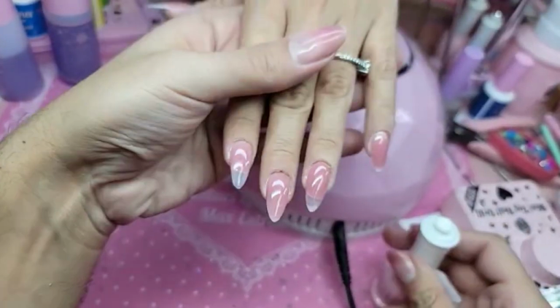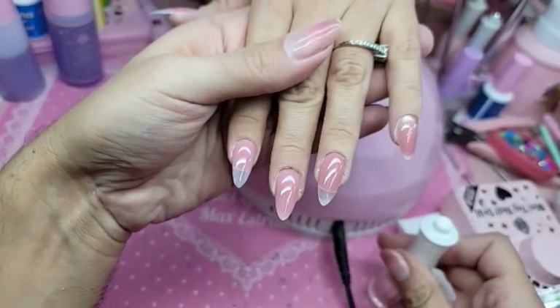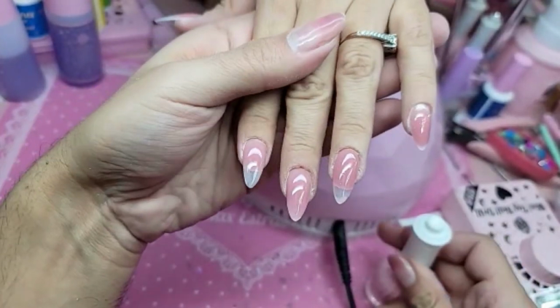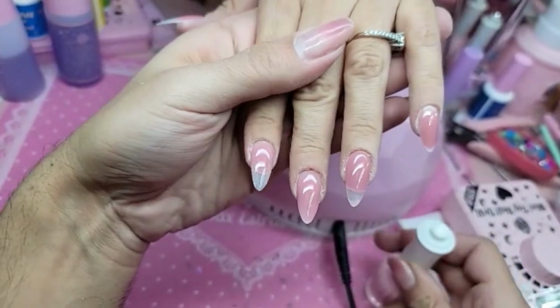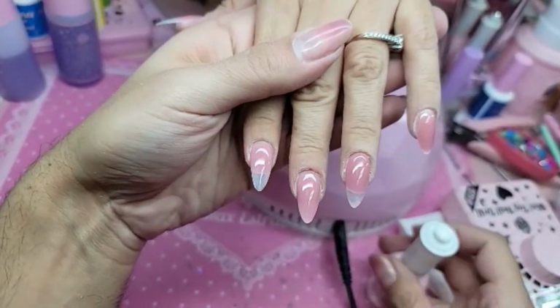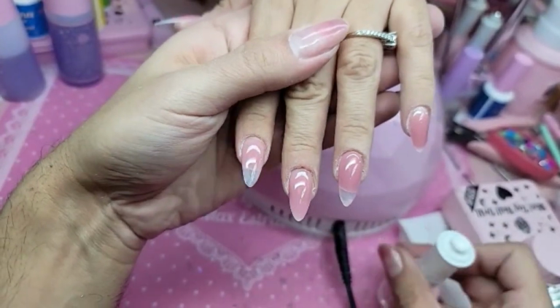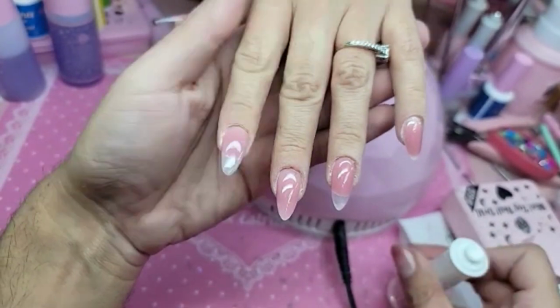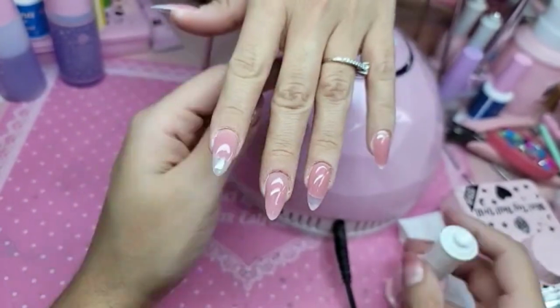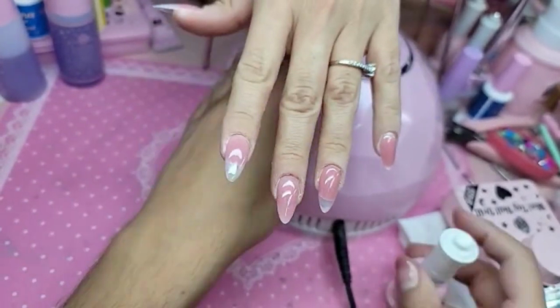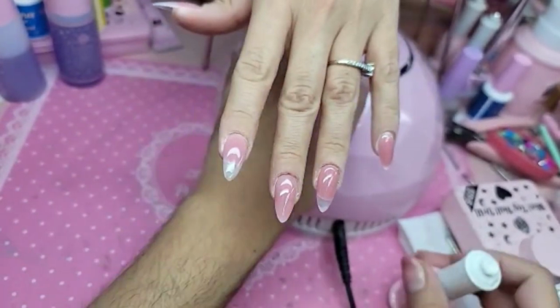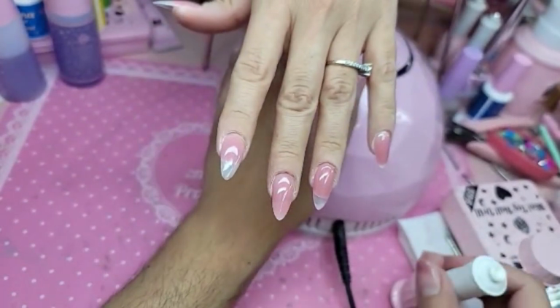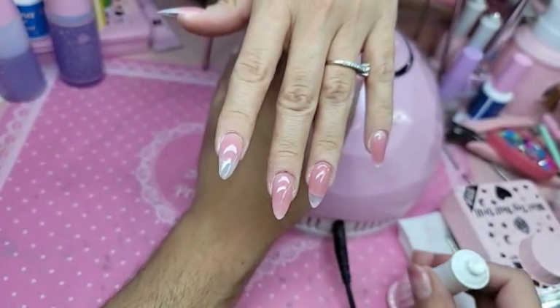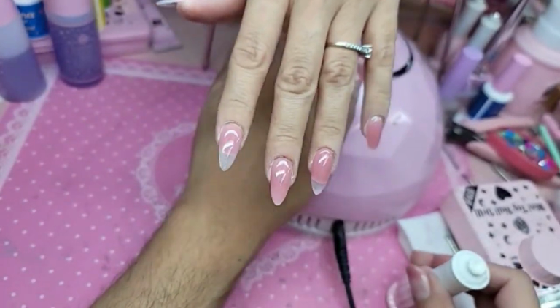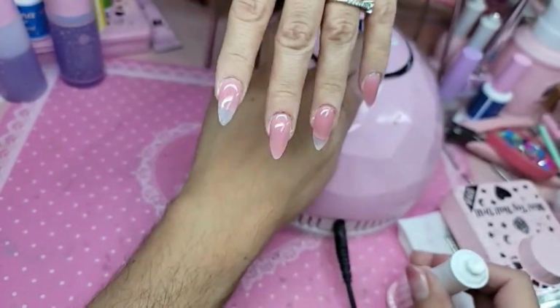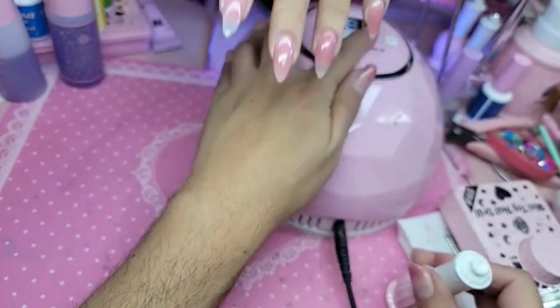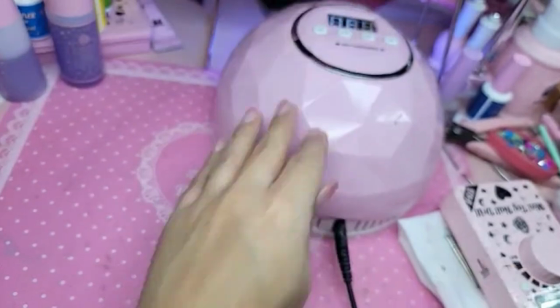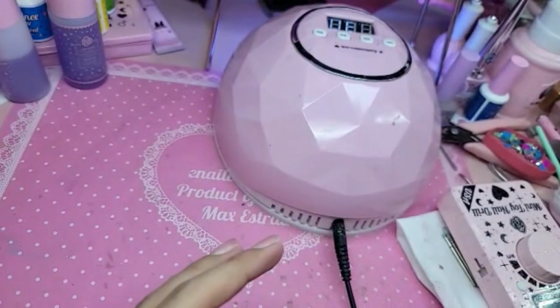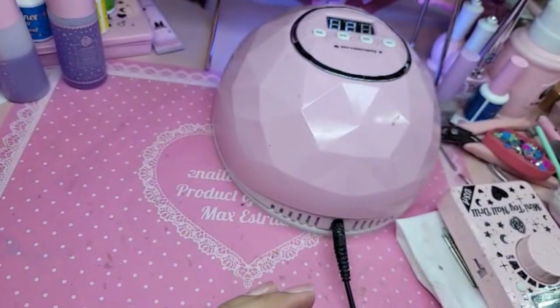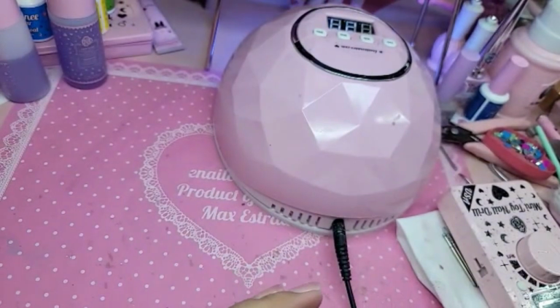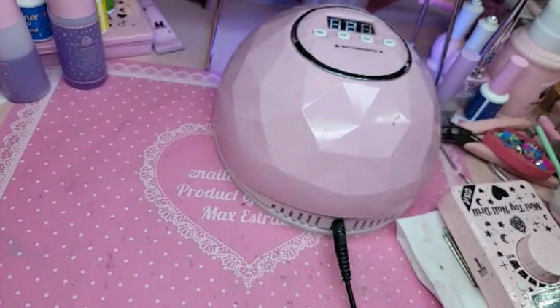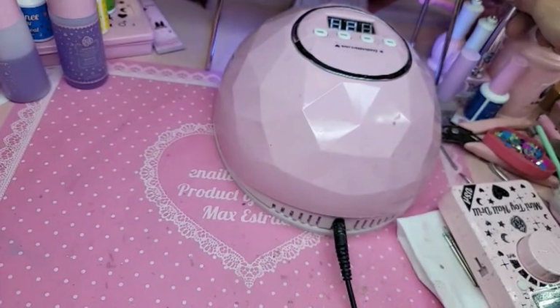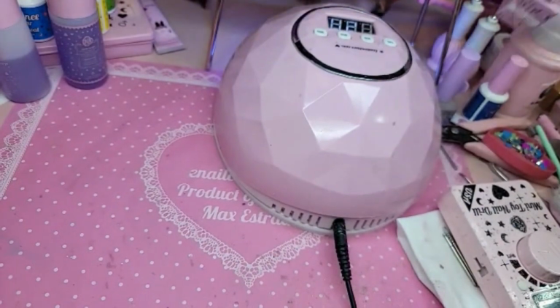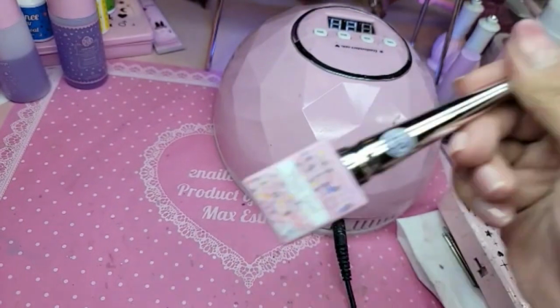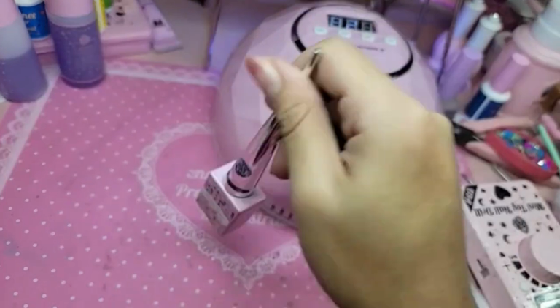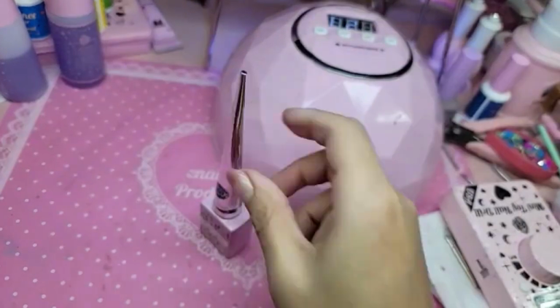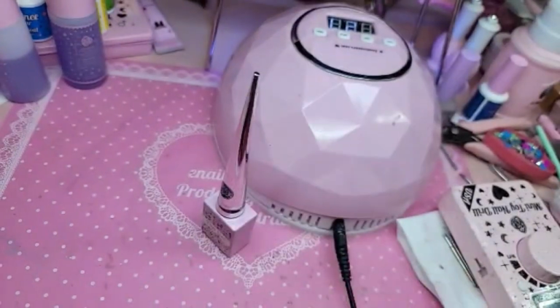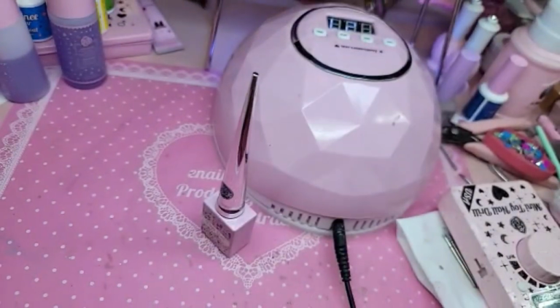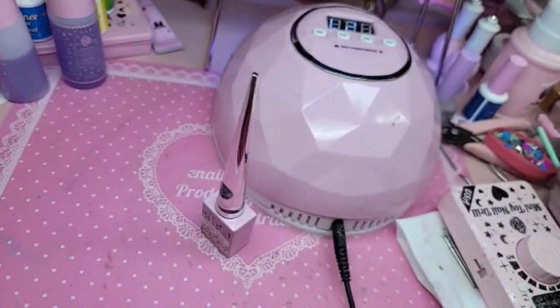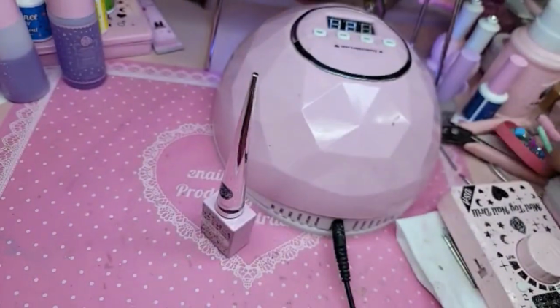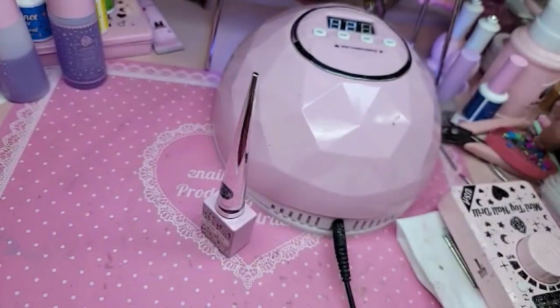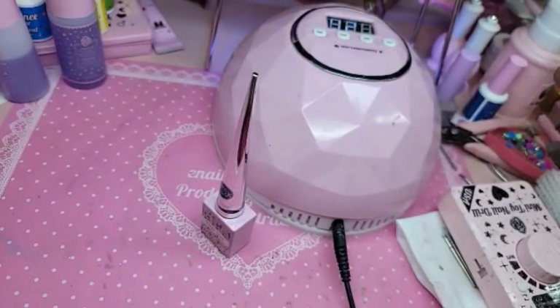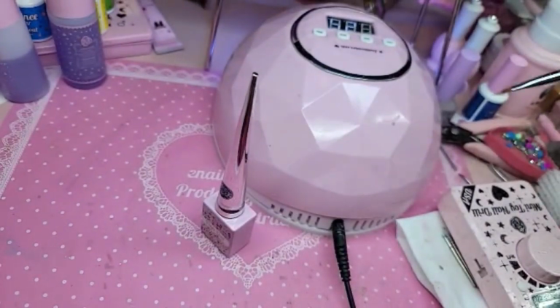Let's go ahead and bake this for 30 seconds and let's get our Fungel 201 ready and our pistachio ombre brush.